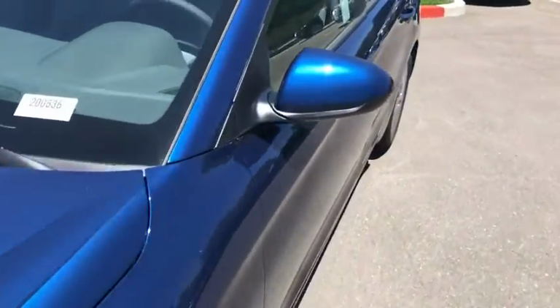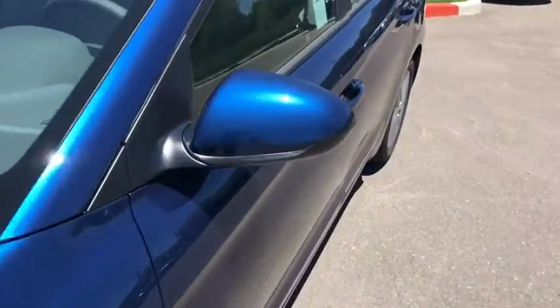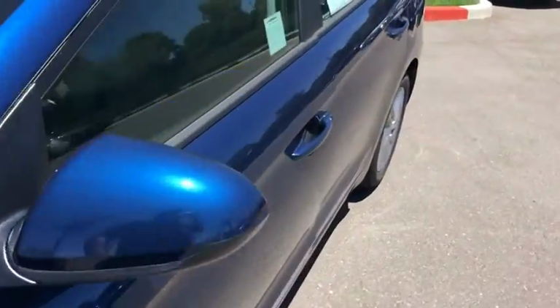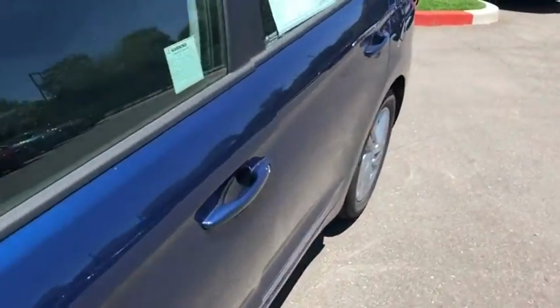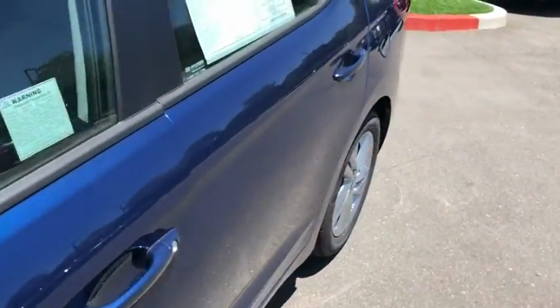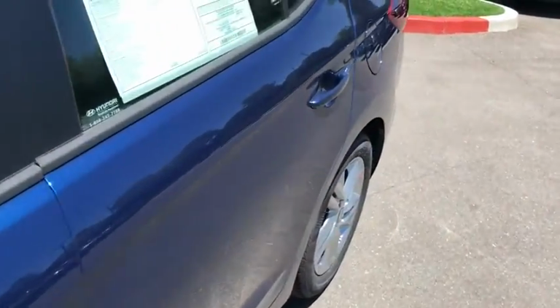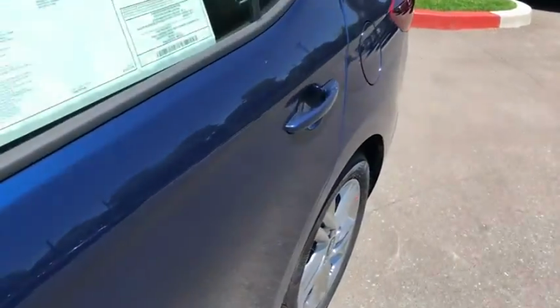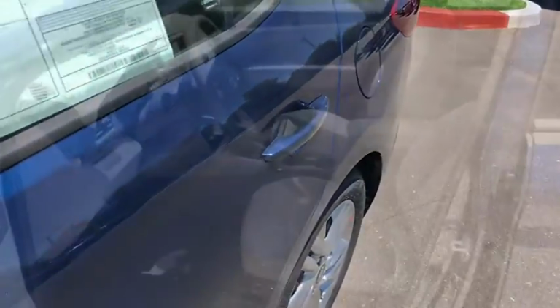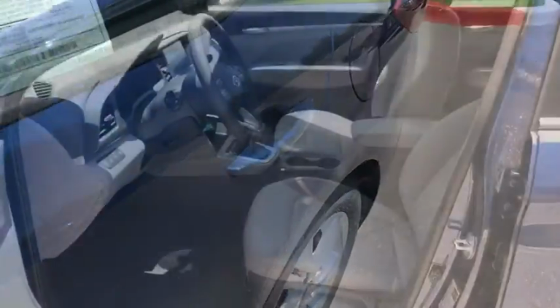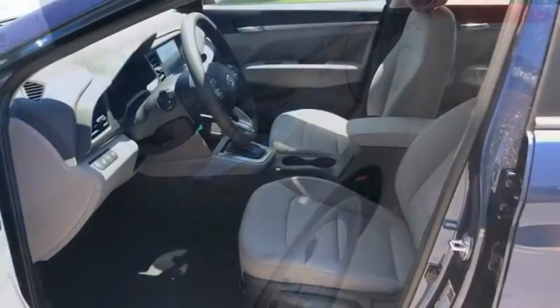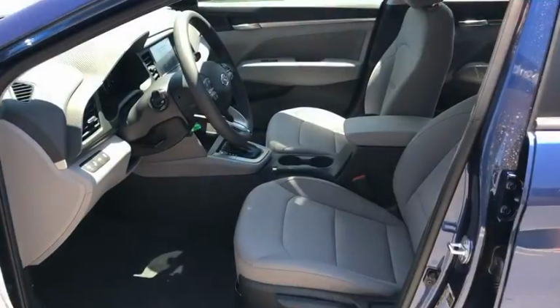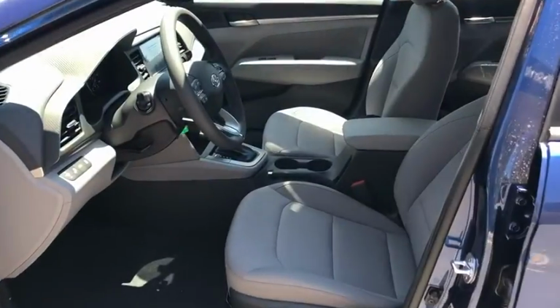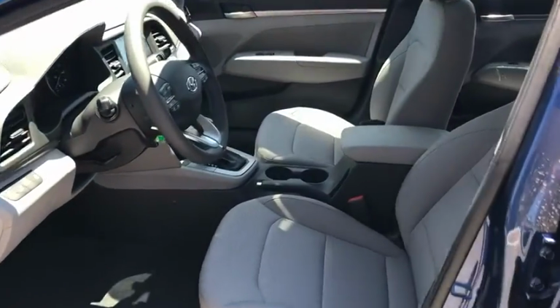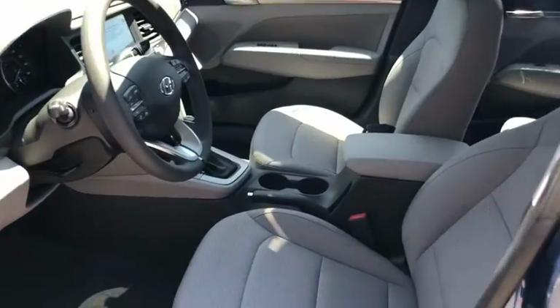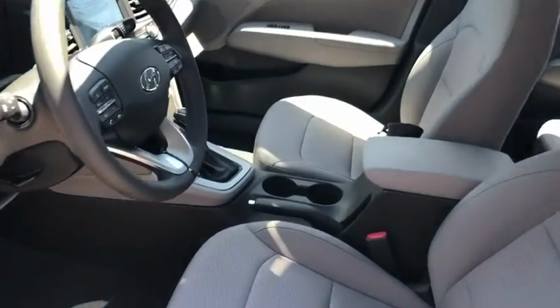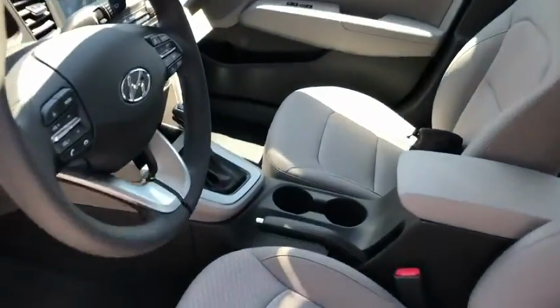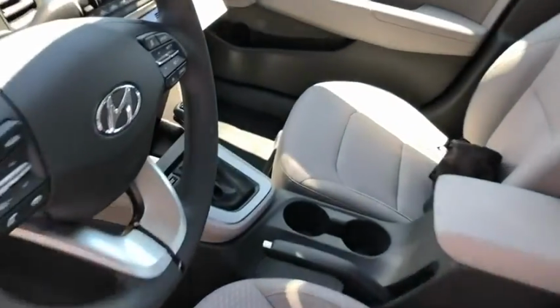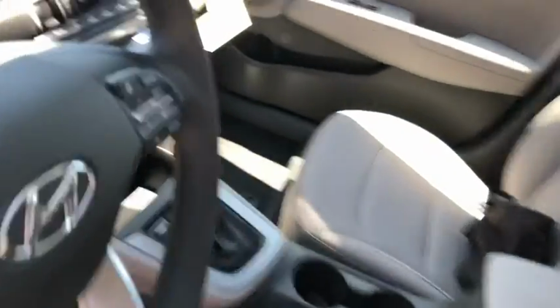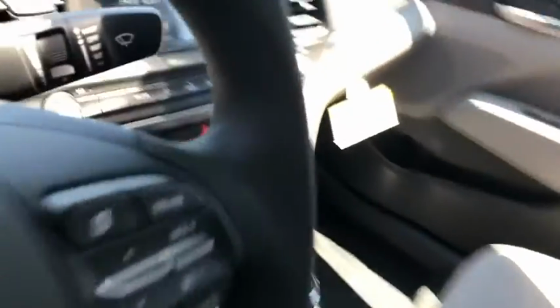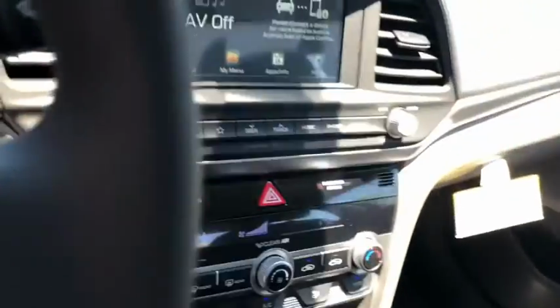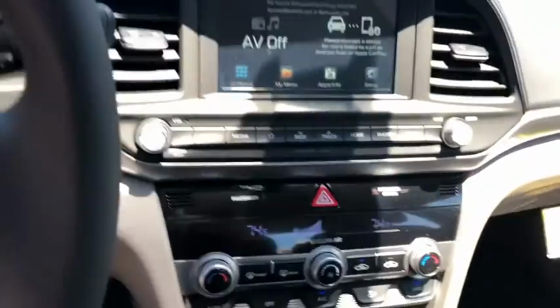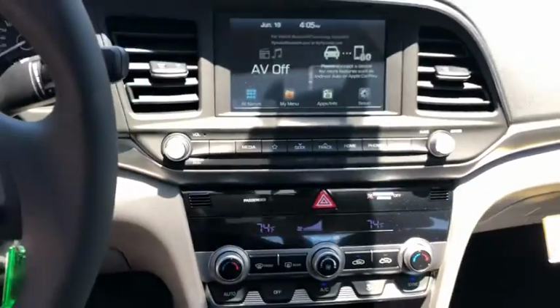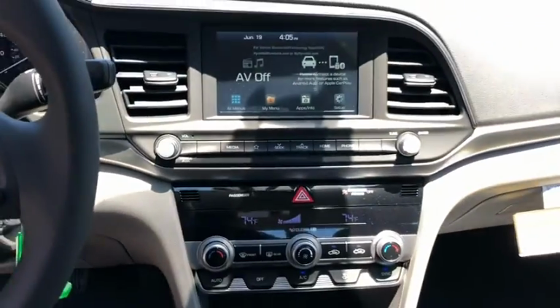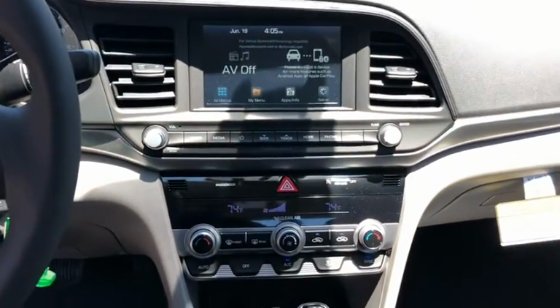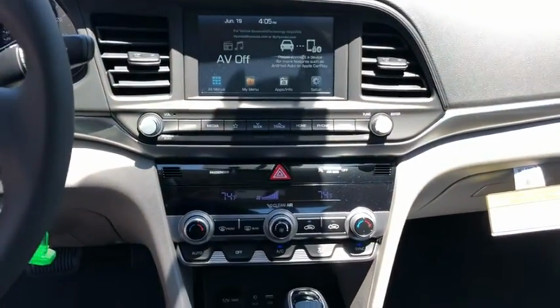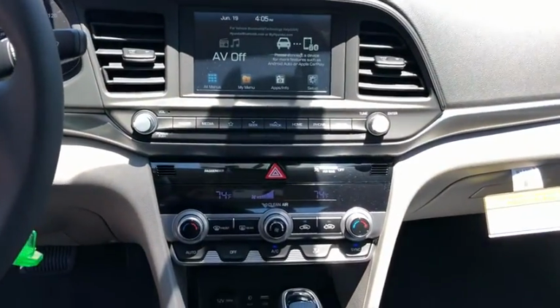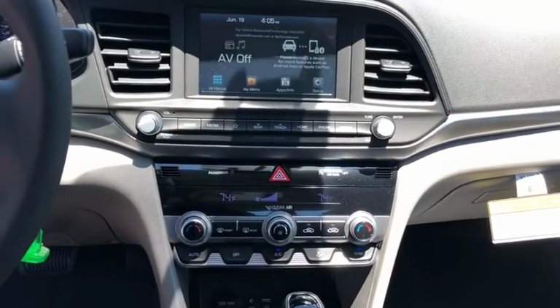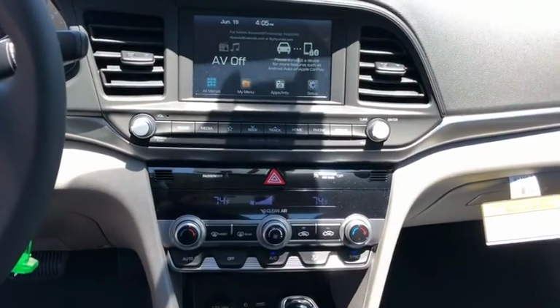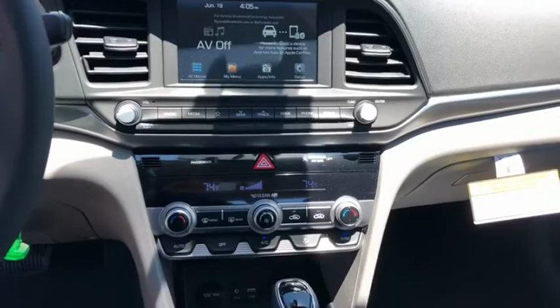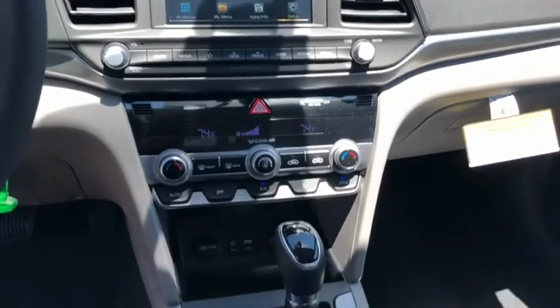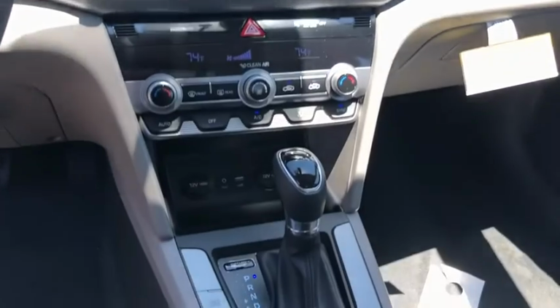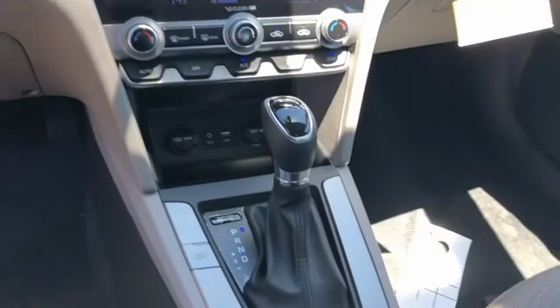Panic alarm, overhead console, carpeted floor mats, tachometer, cargo net, brake assist, front bucket seats, driver vanity mirror.